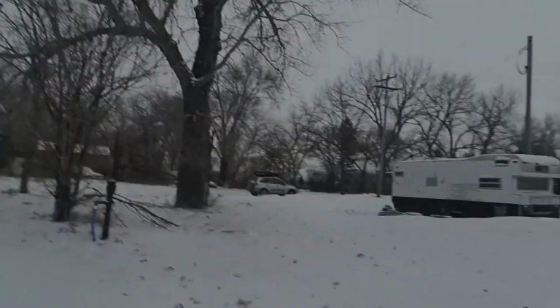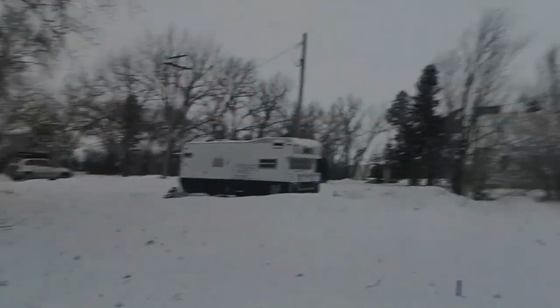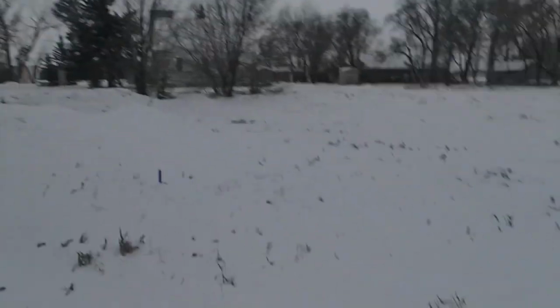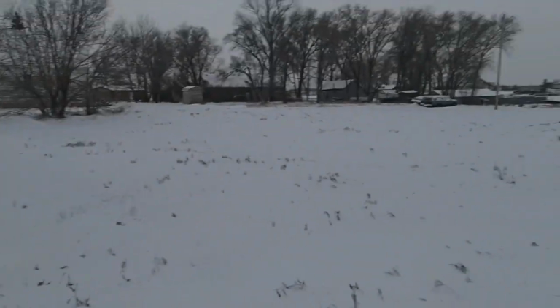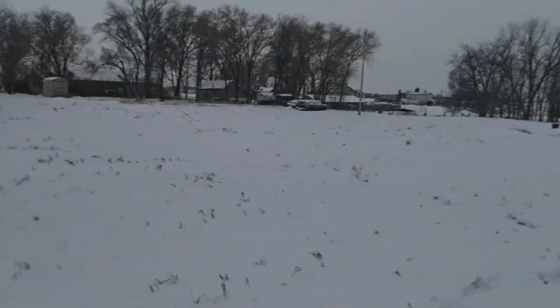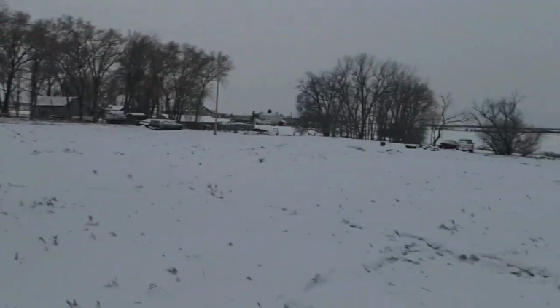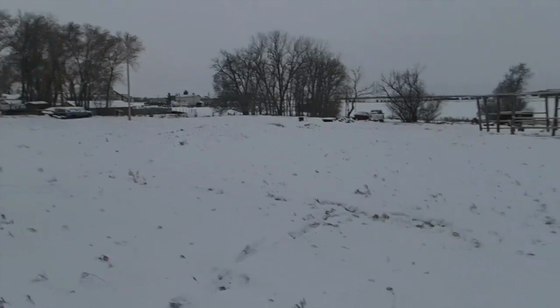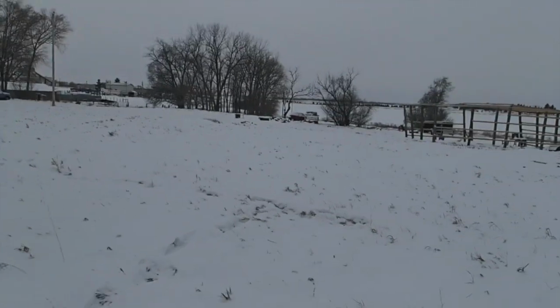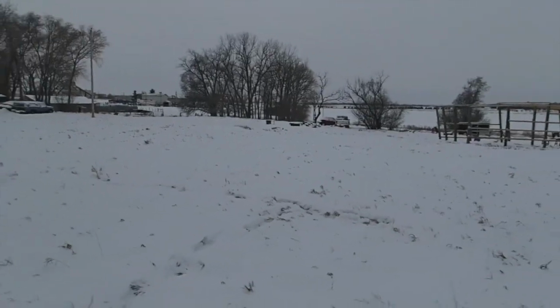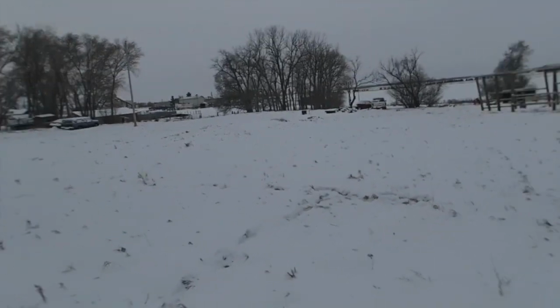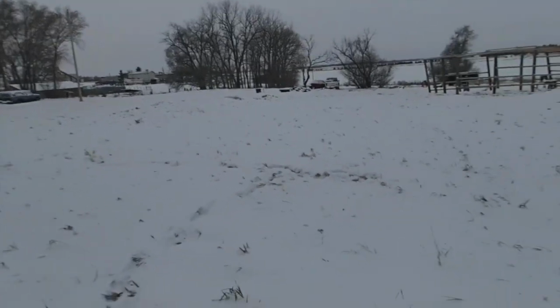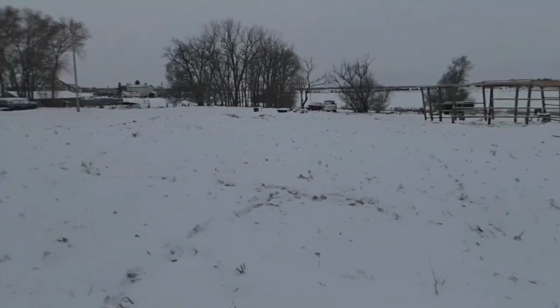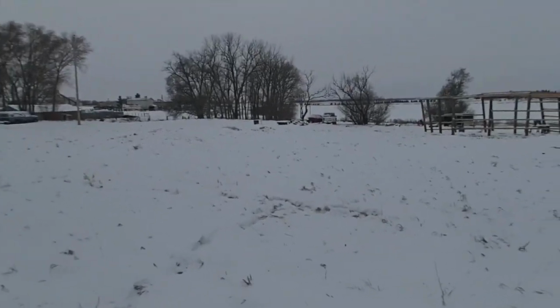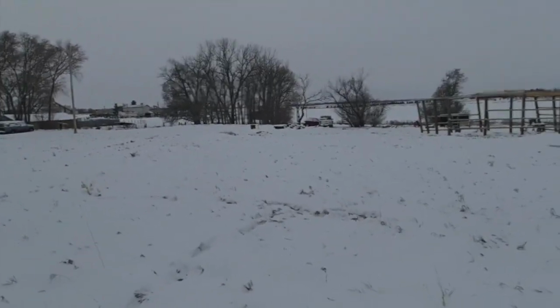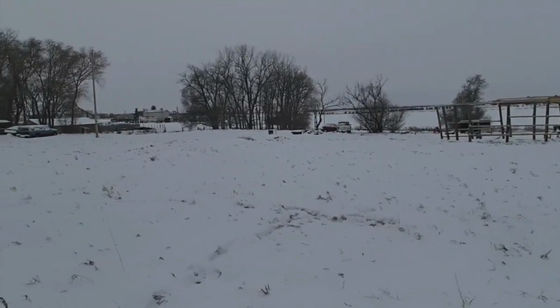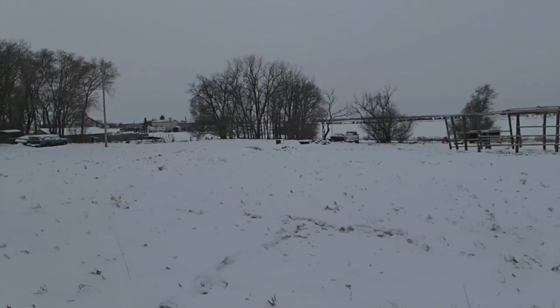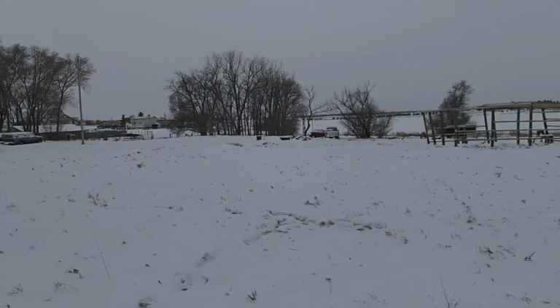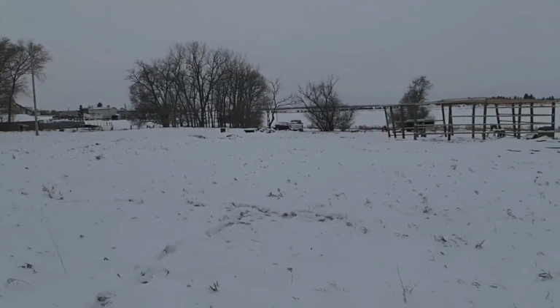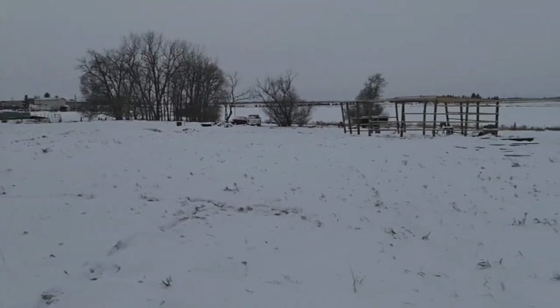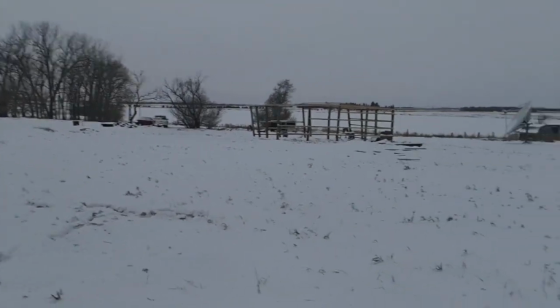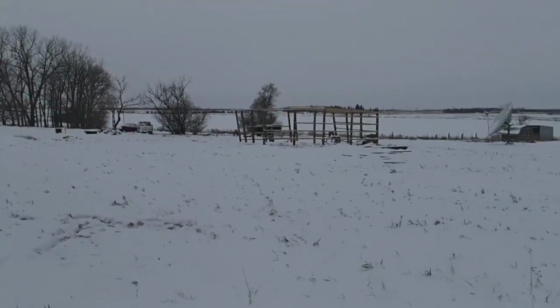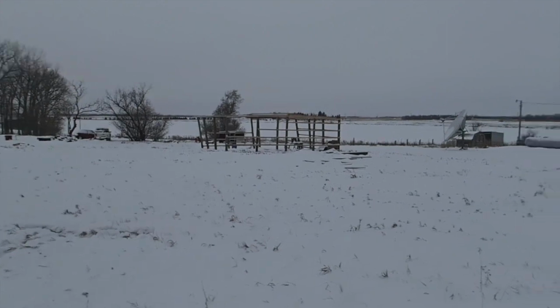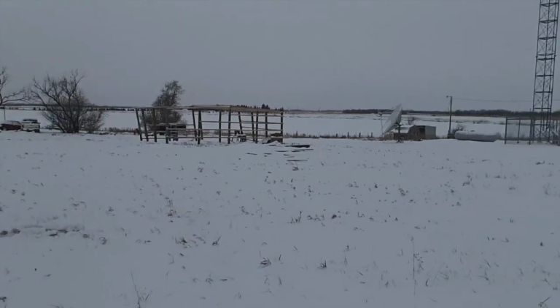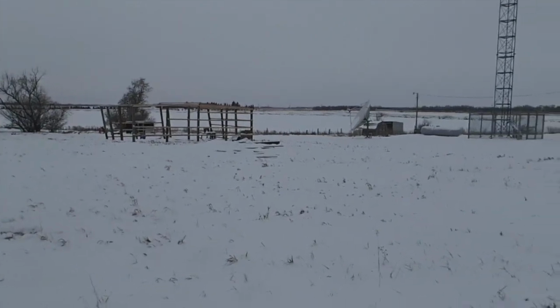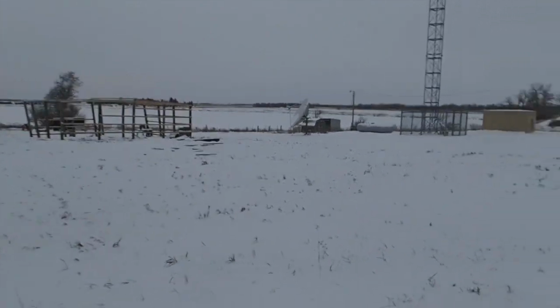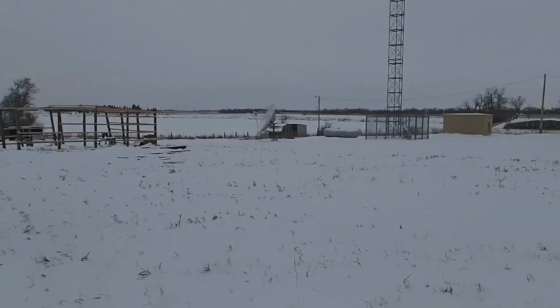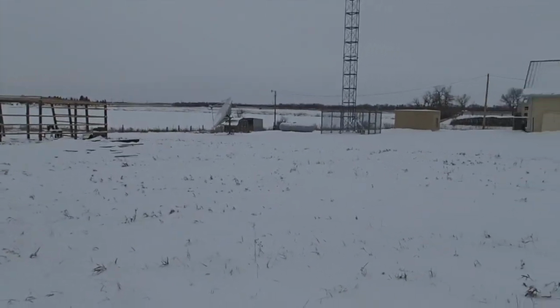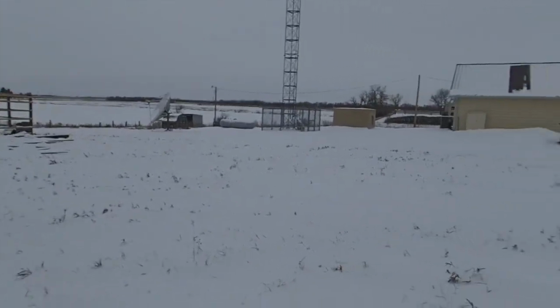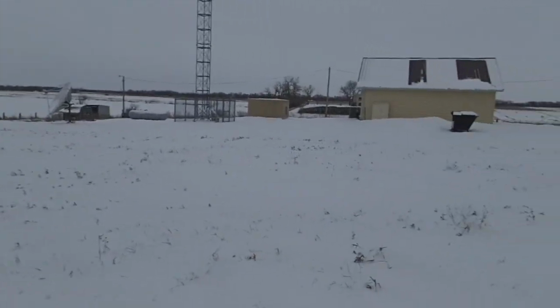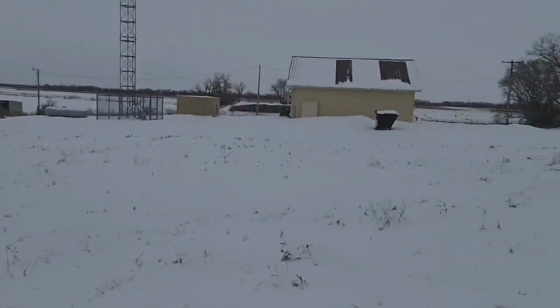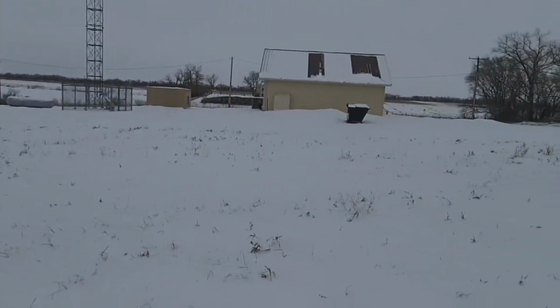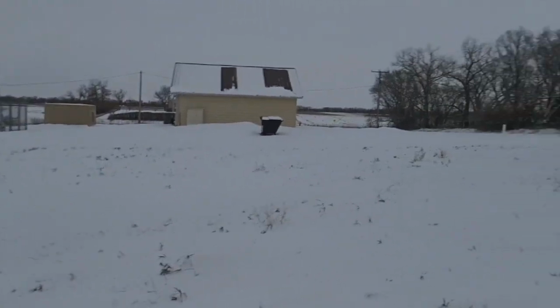Eventually want to get a little homestead going on down here with some chicken coops, honeybees, maybe some goats. We're out in a rural area, so we won't be hassled too much.